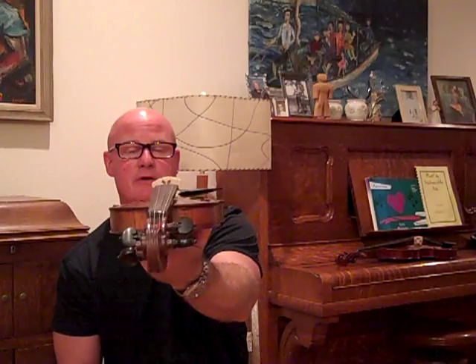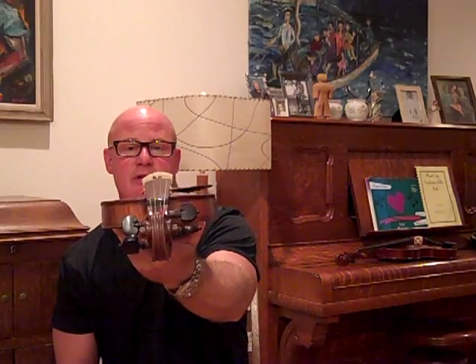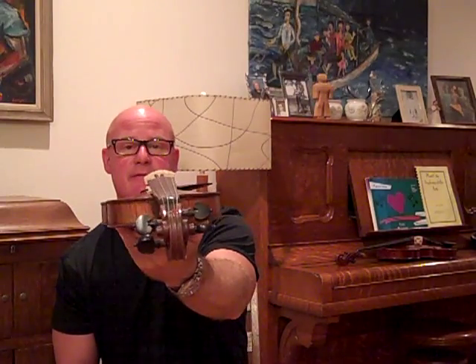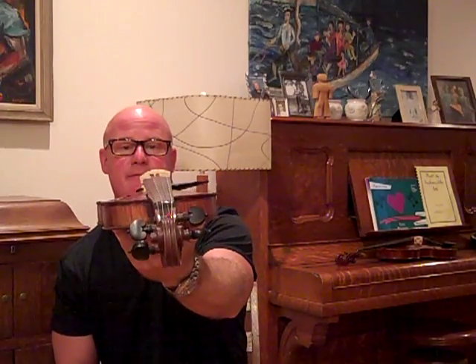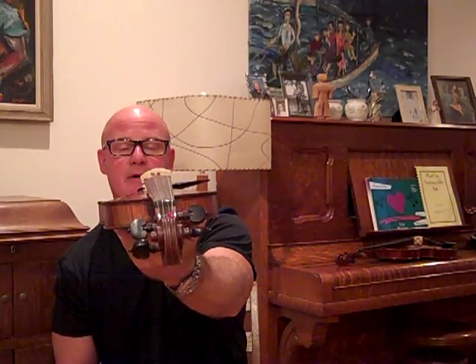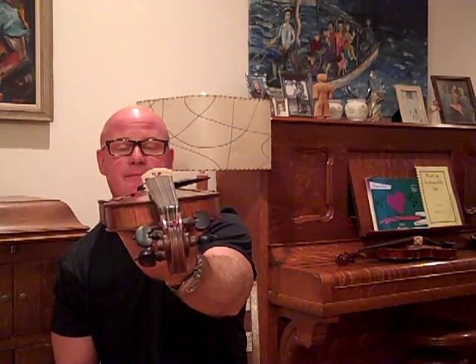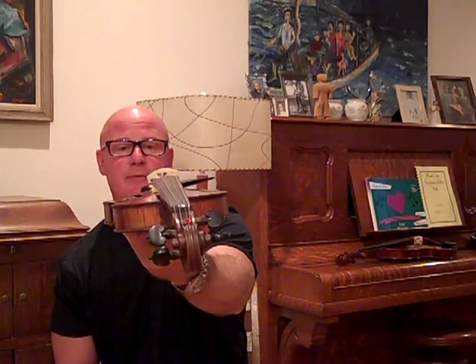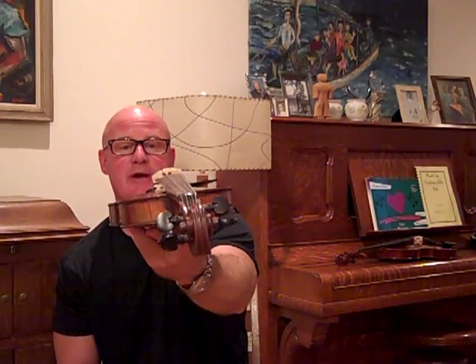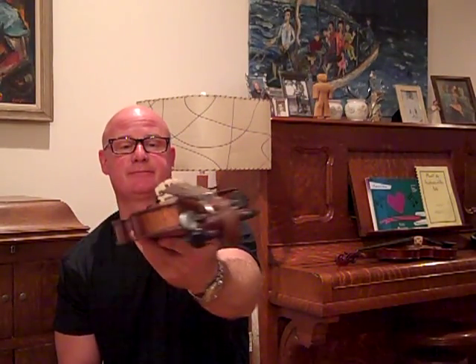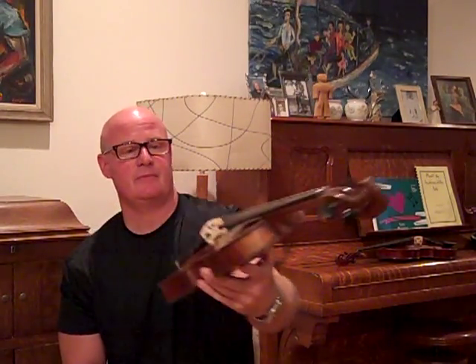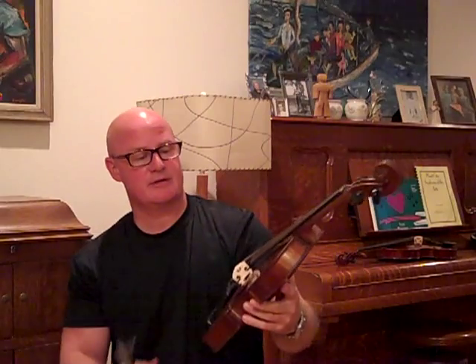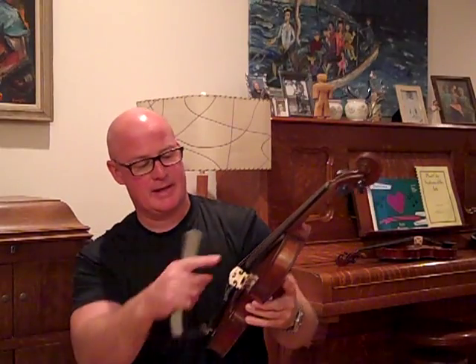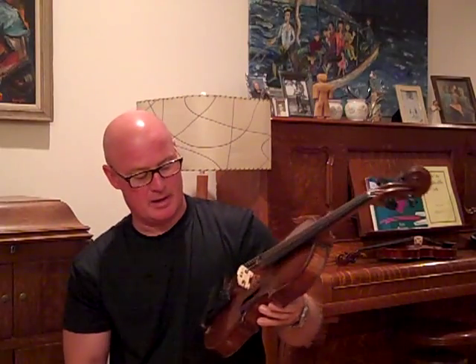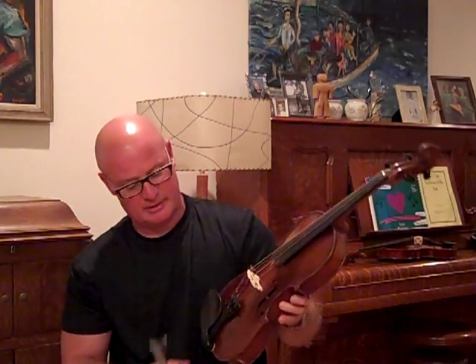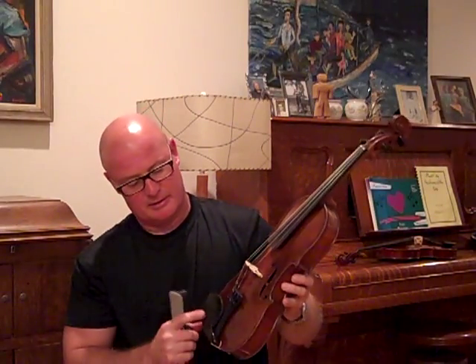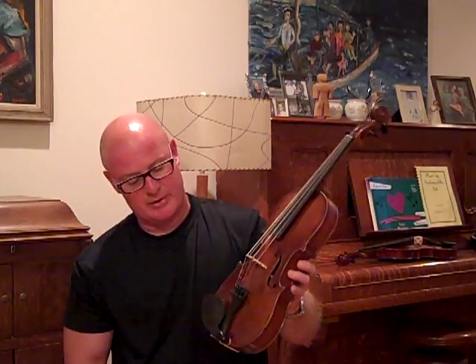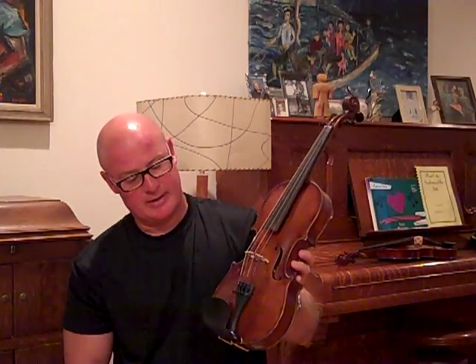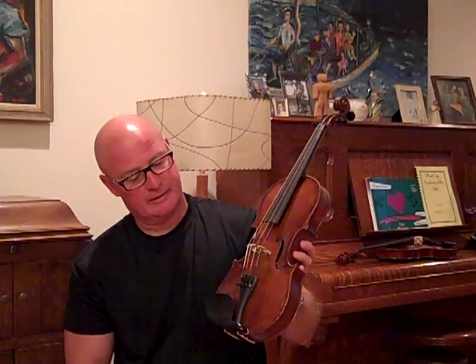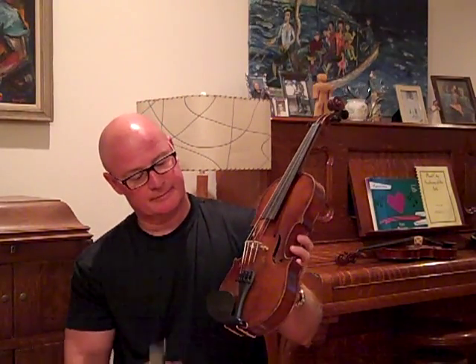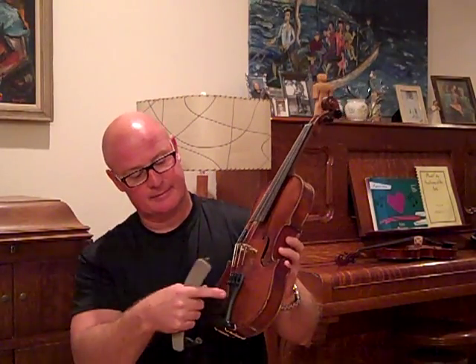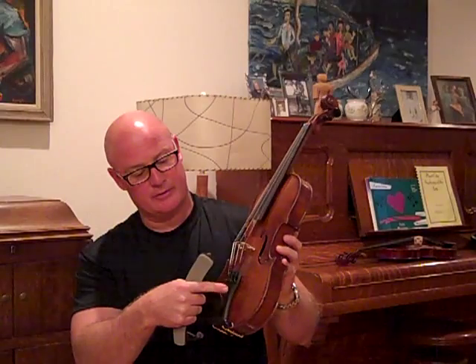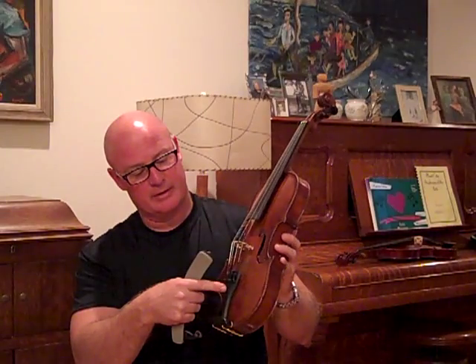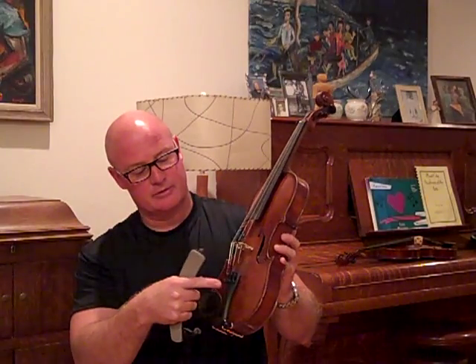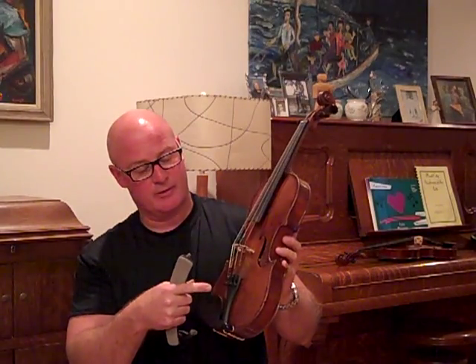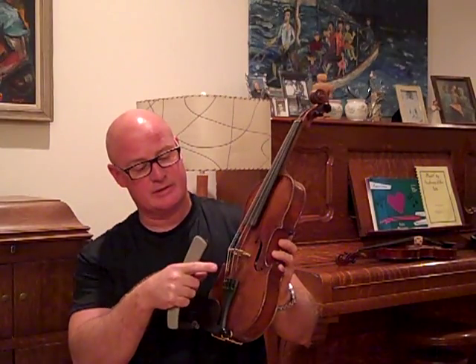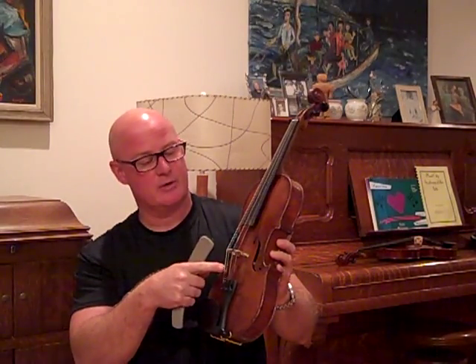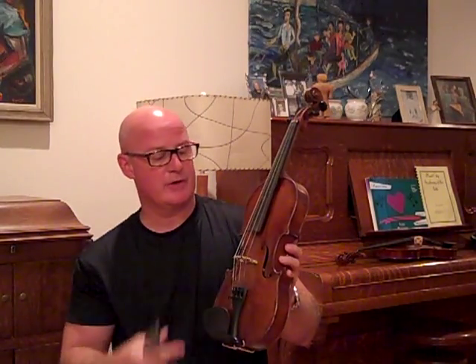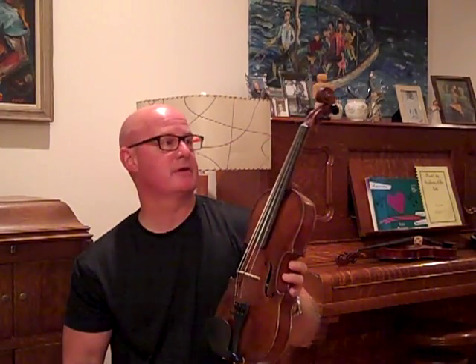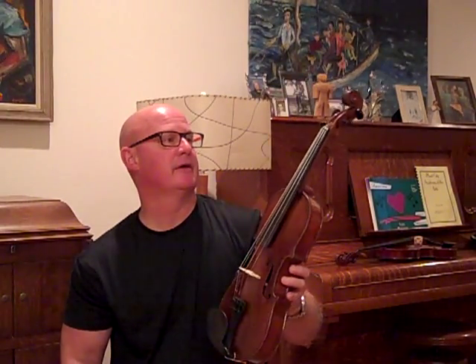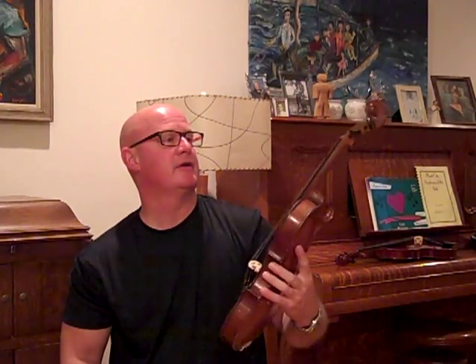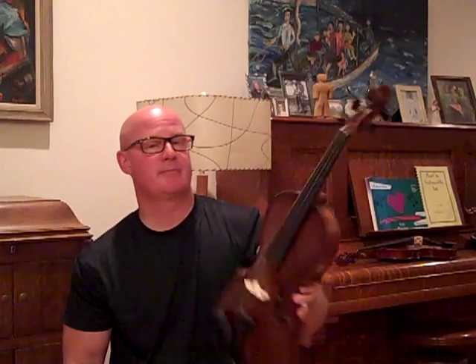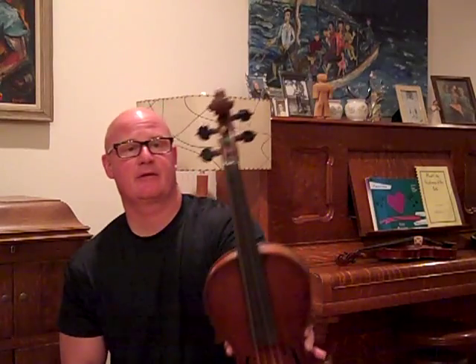You can see the bridge cut on it. The neck's been planed and polished. It has a Guarneri chin rest, a Wittner tailpiece, Helicore strings, and new pegs.